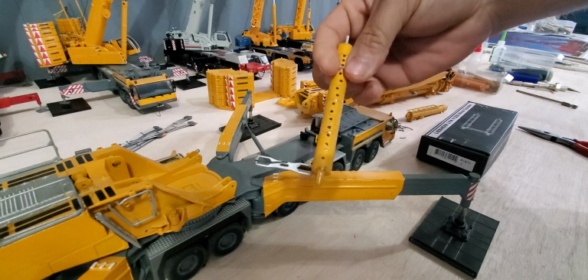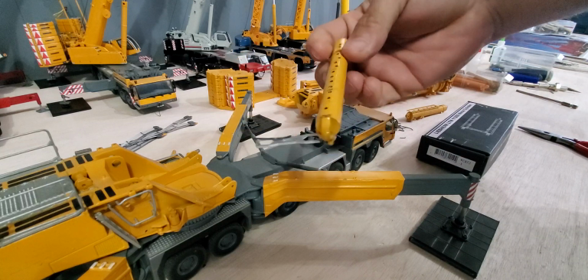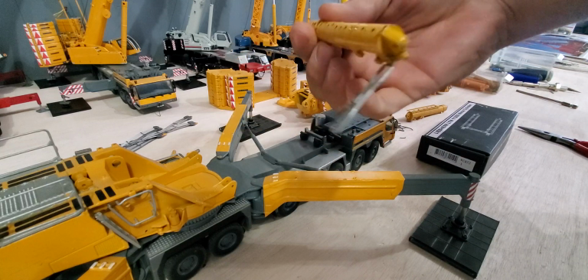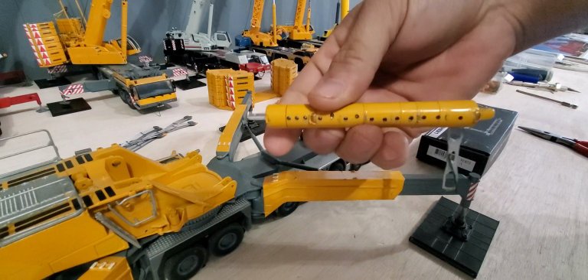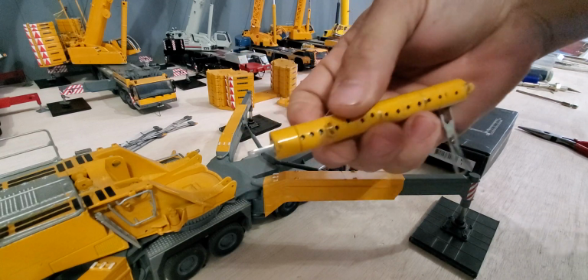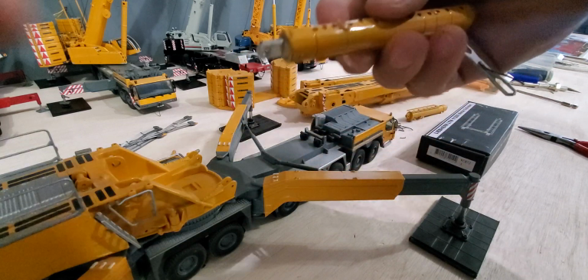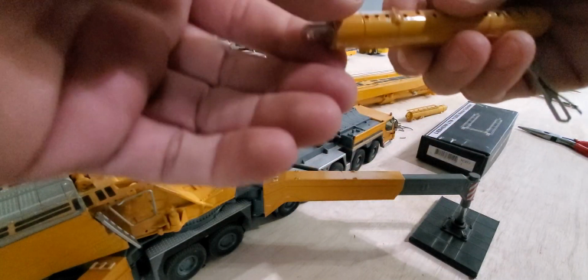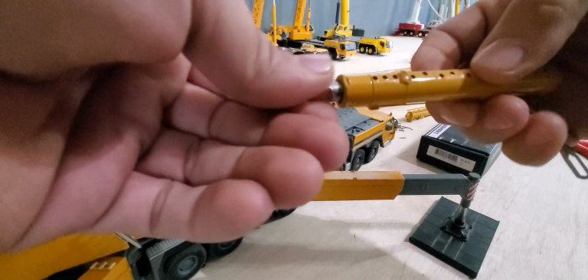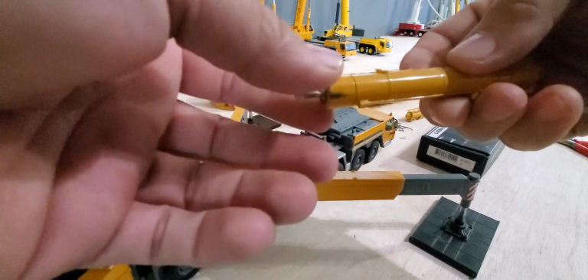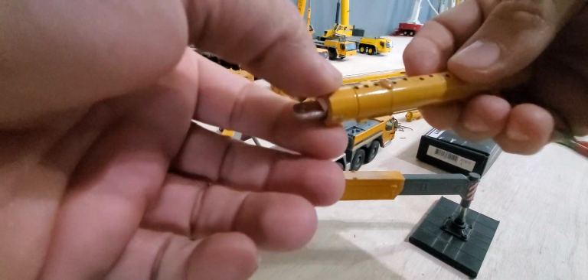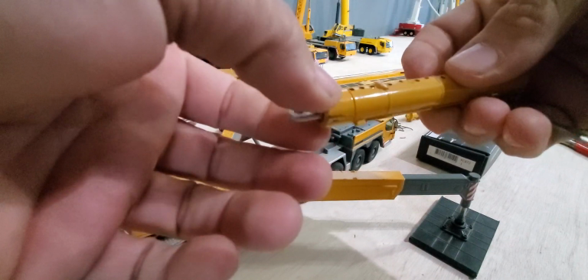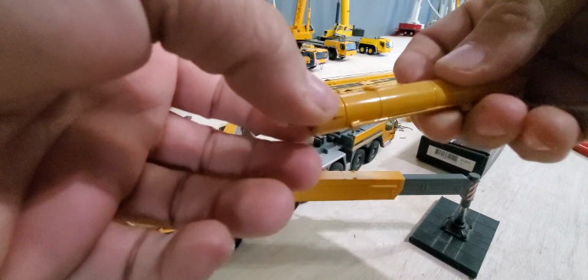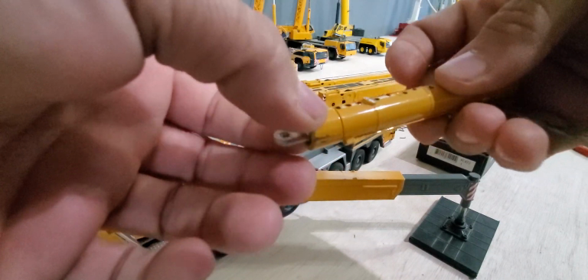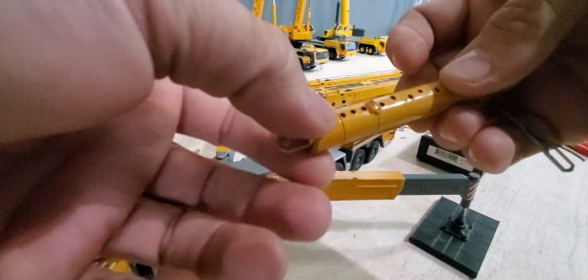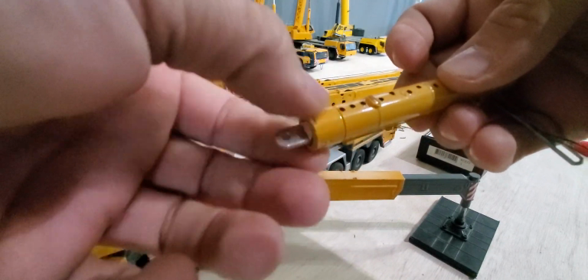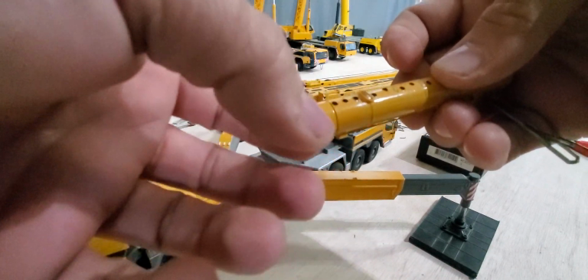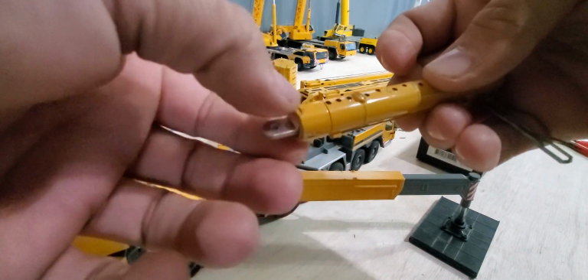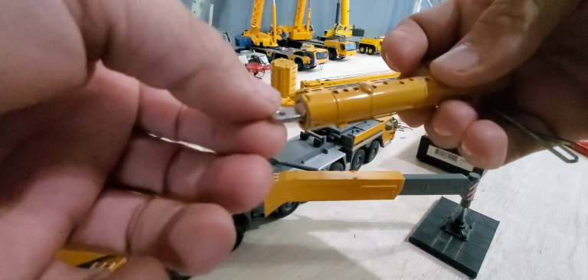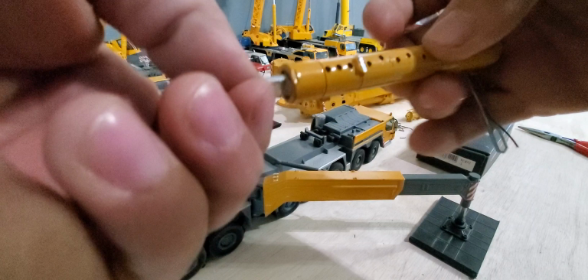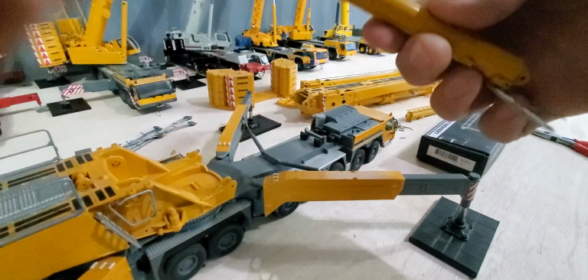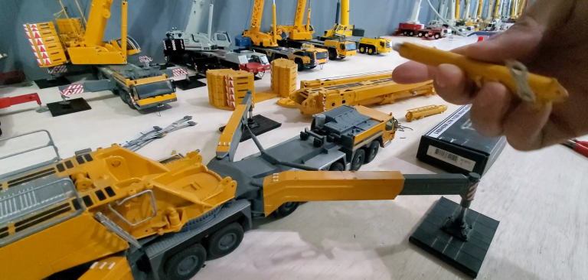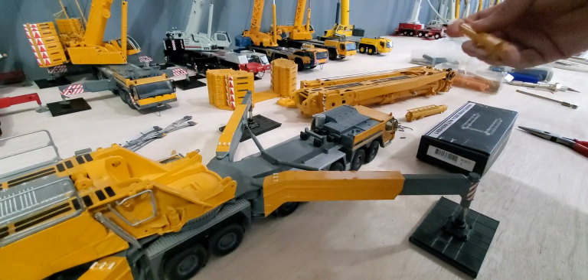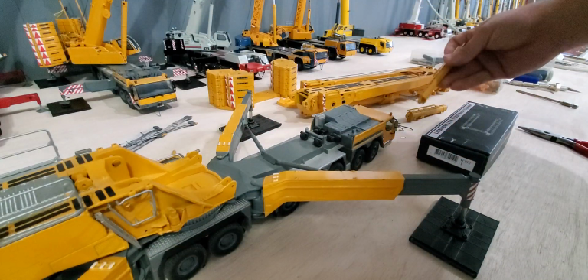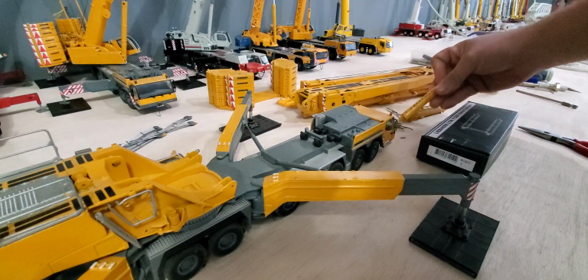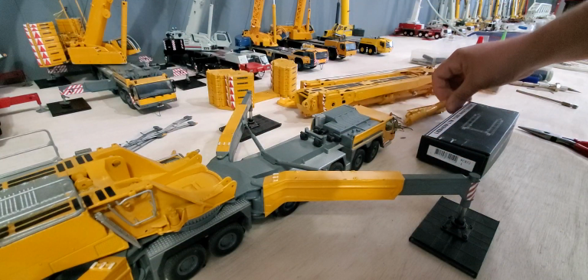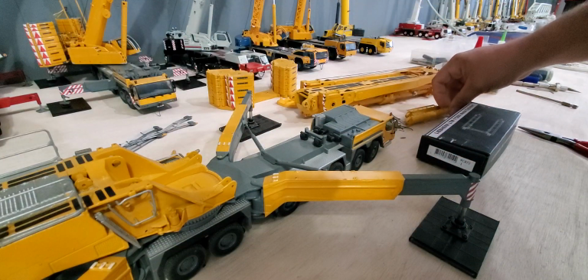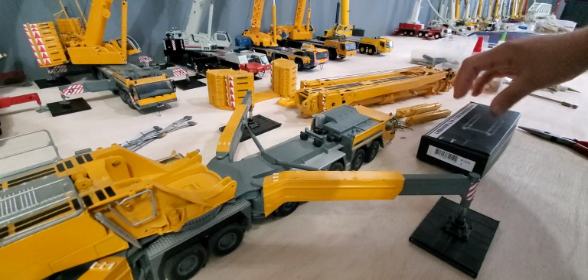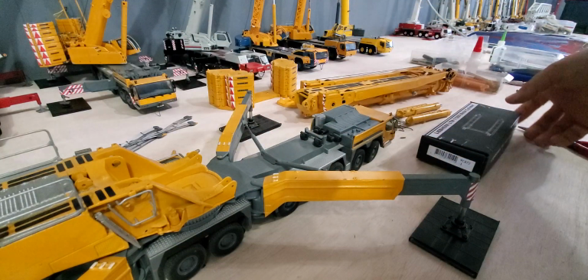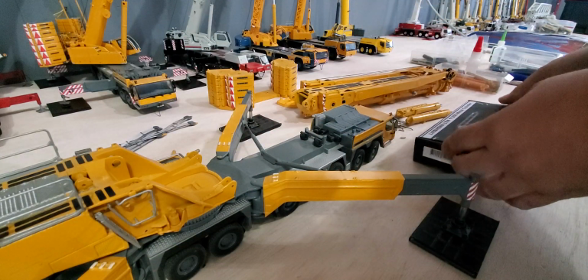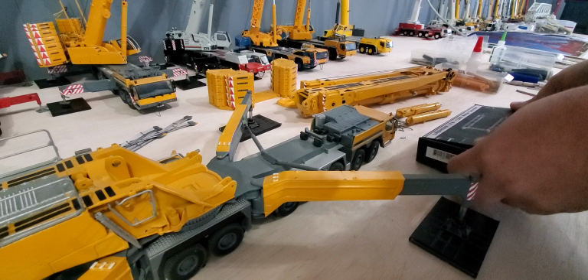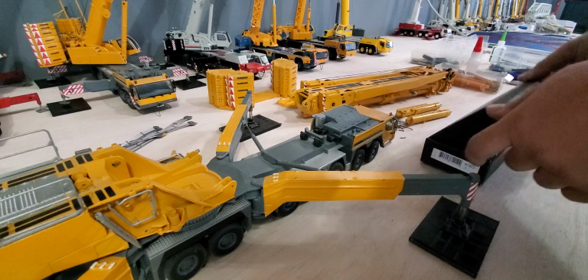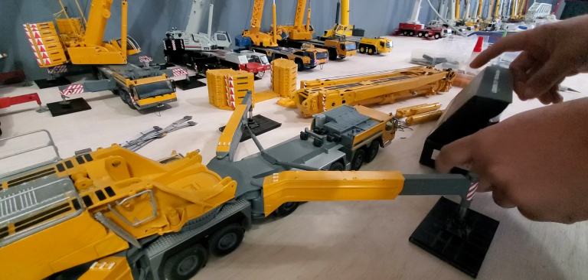These are the older YCC cylinders. The top of these just twisted to tighten. They're not really very good at all if you've got the jig.